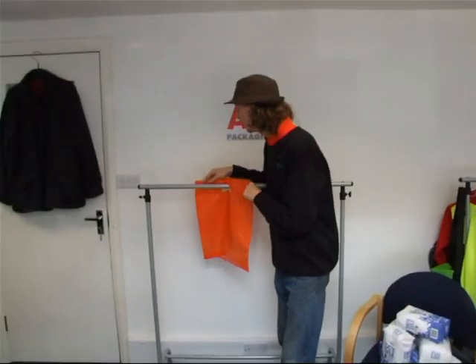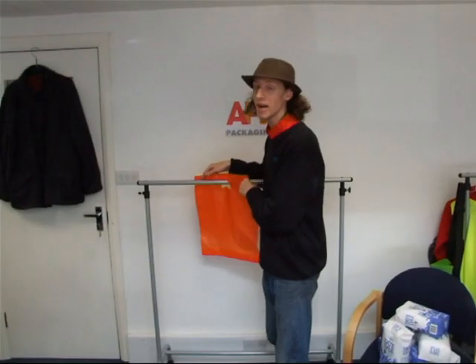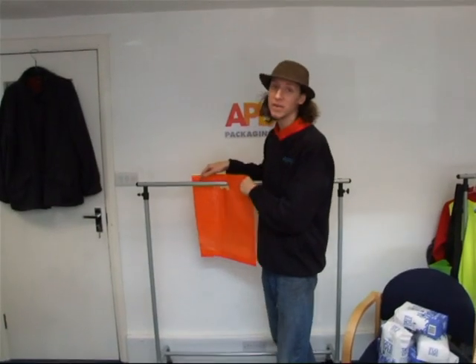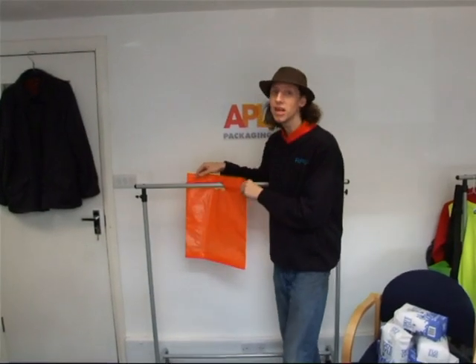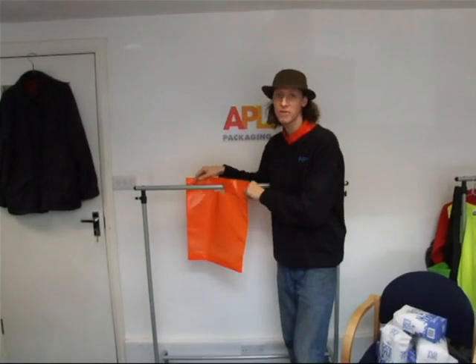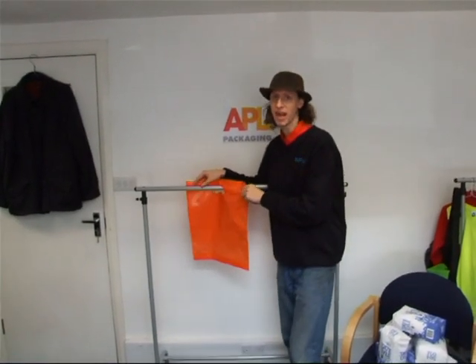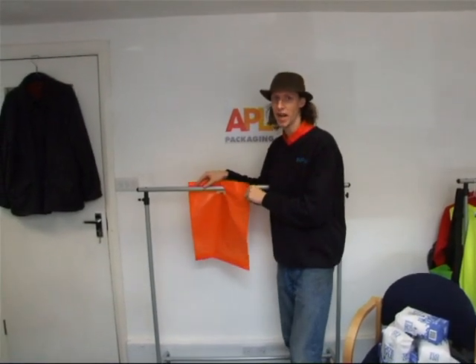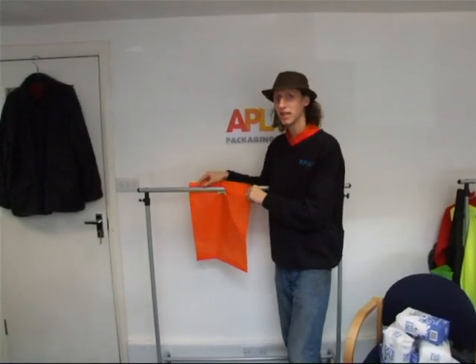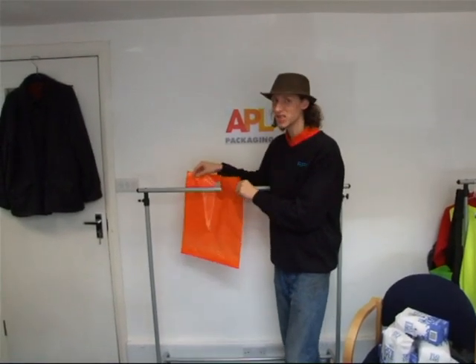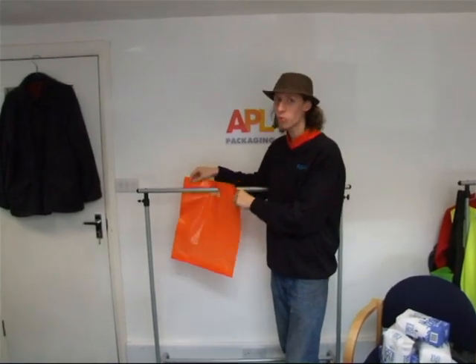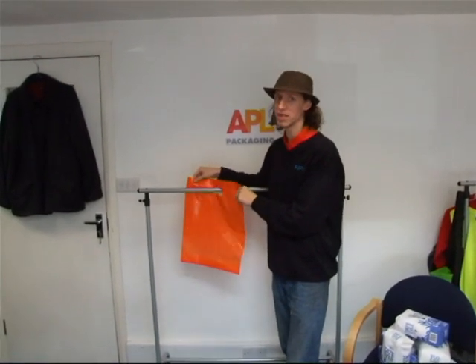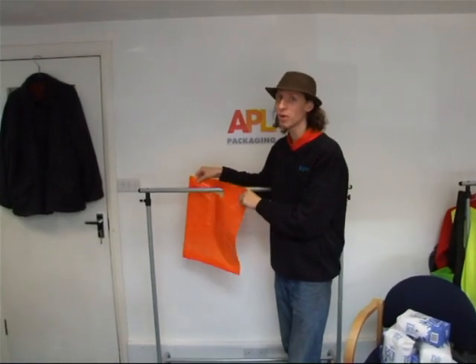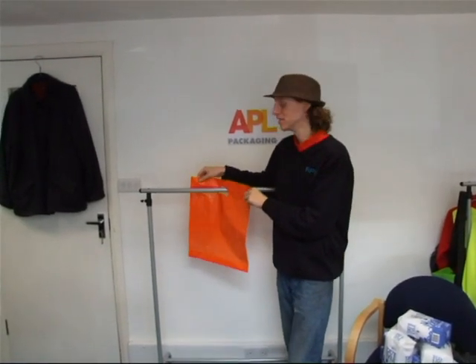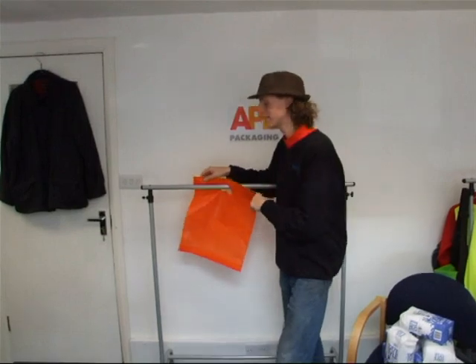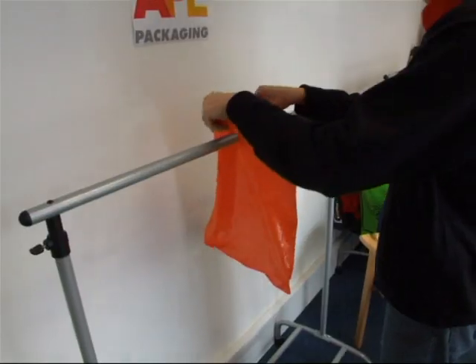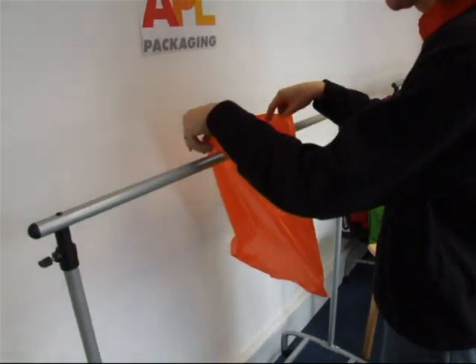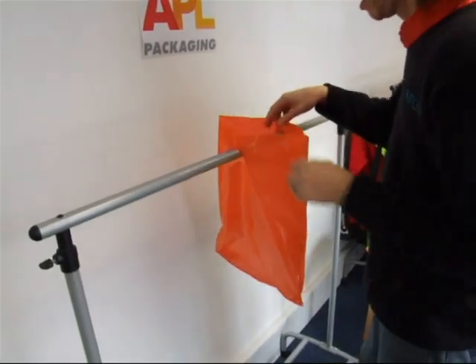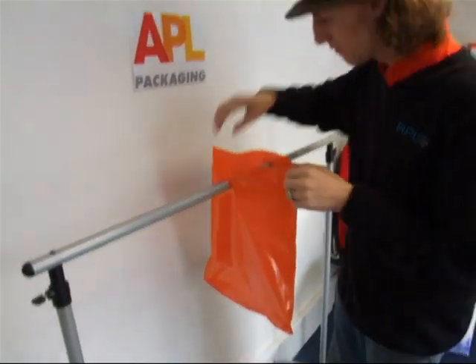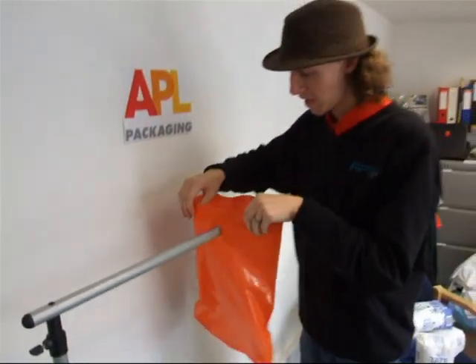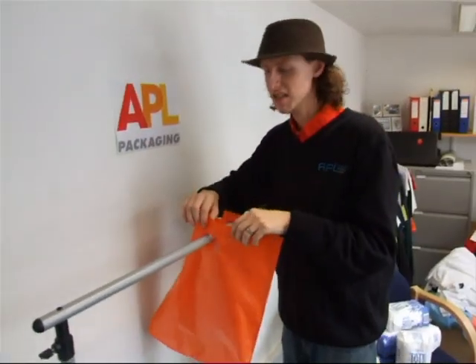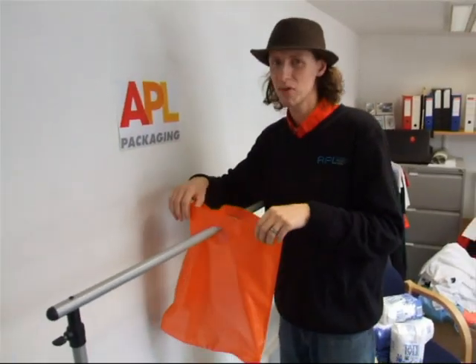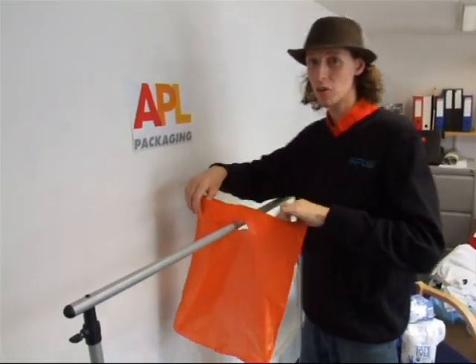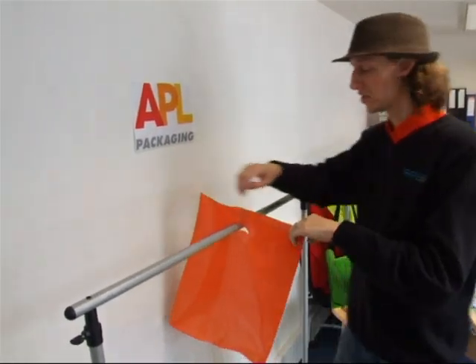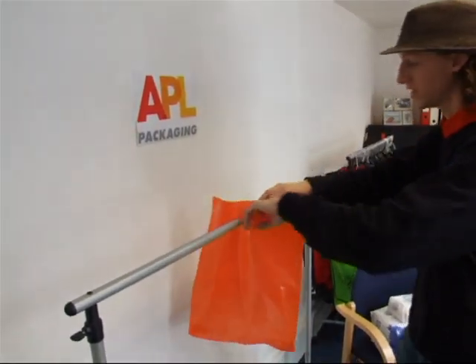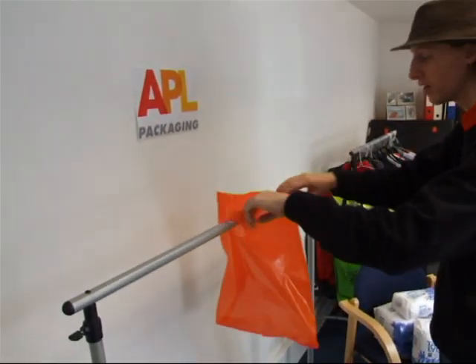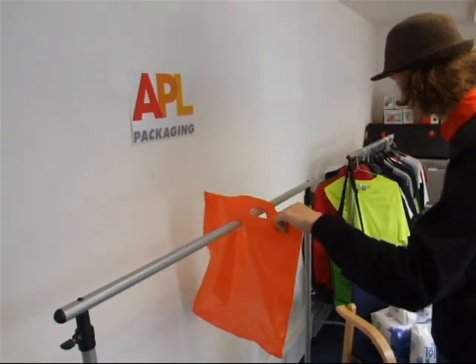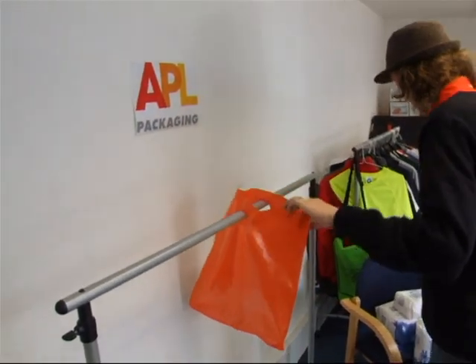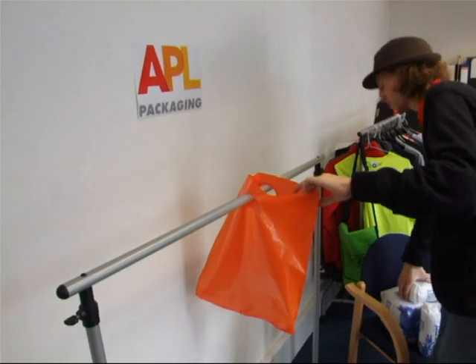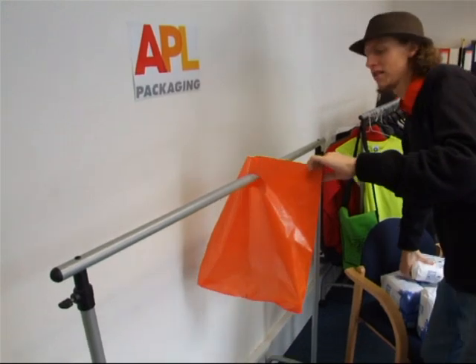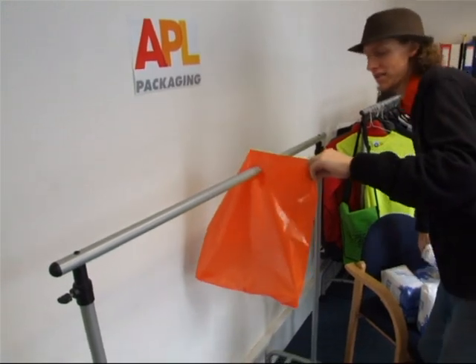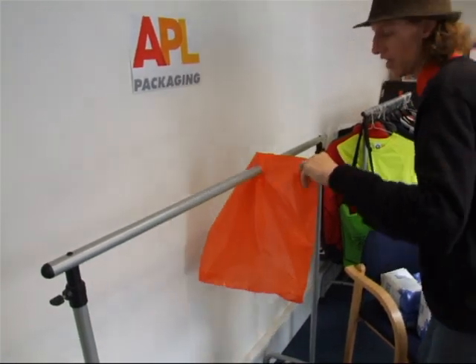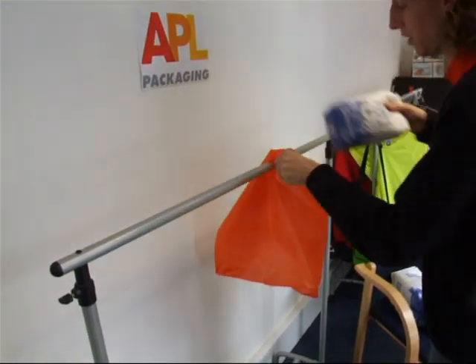So now we're going to do the premium vari-gauge bag. It's a top quality polythene, and being vari-gauge, these are thicker at the top, so it should give these nice strong handles. Let's see what they can hold.